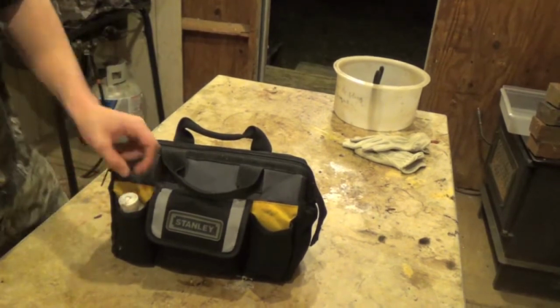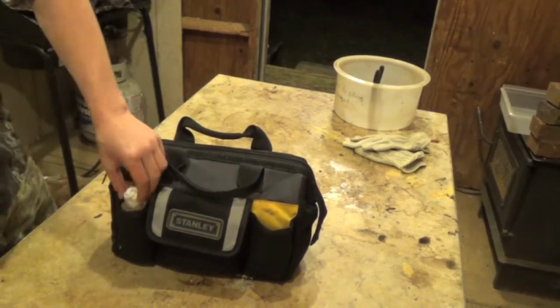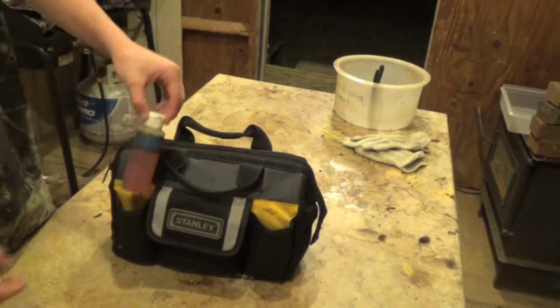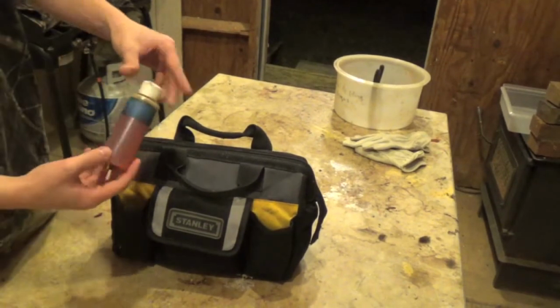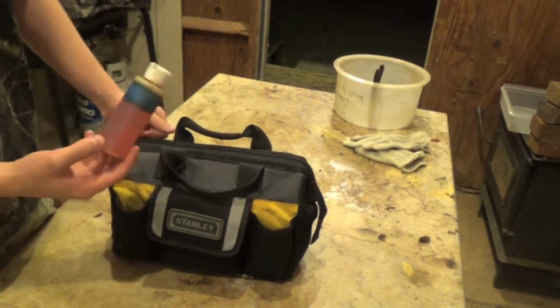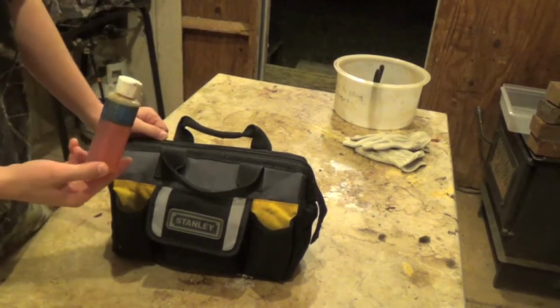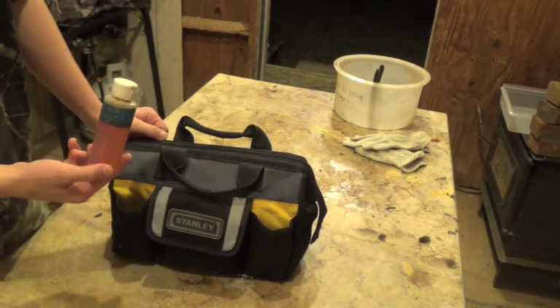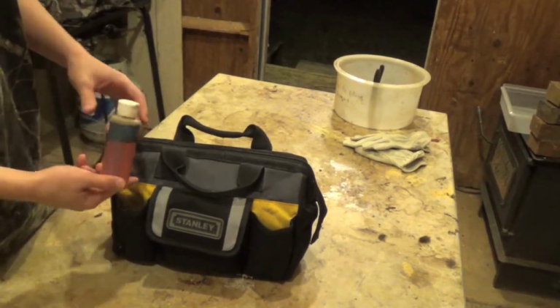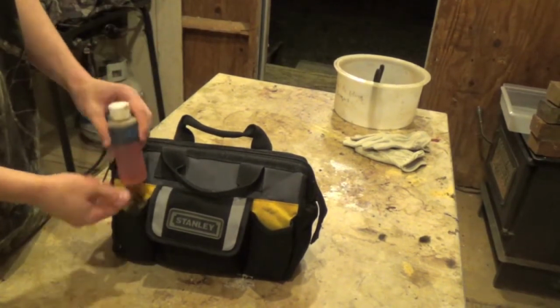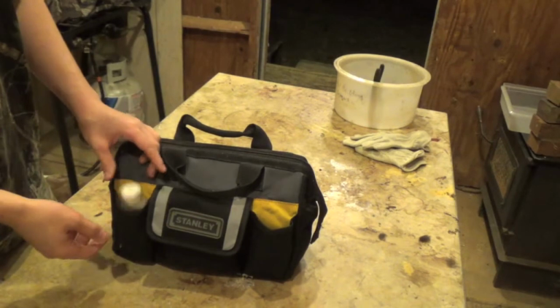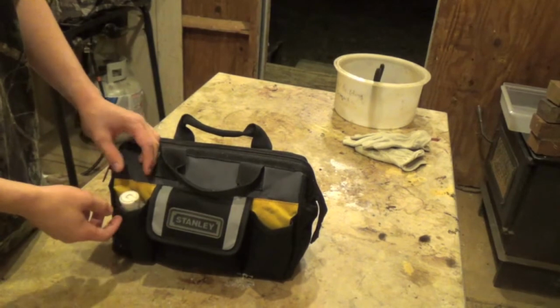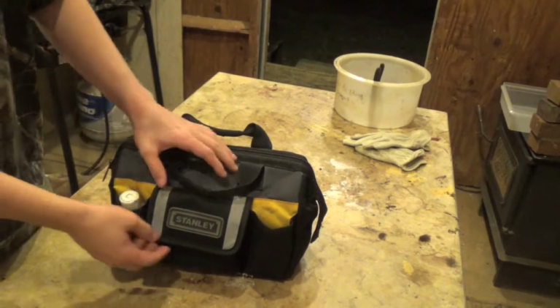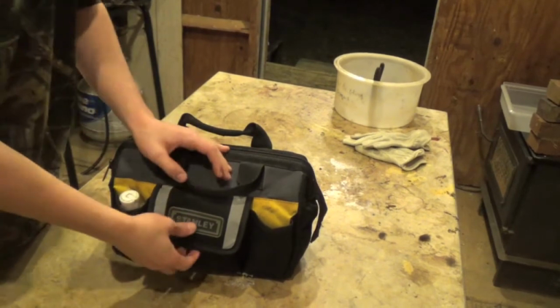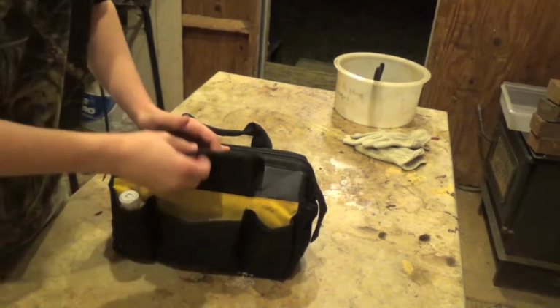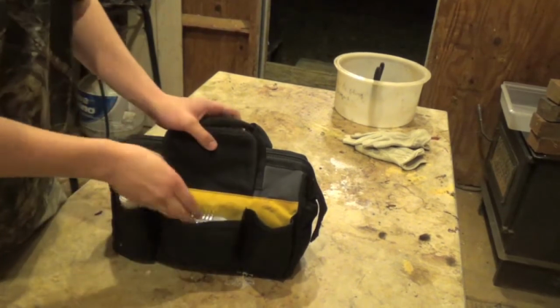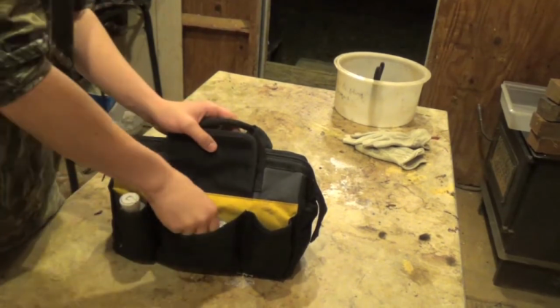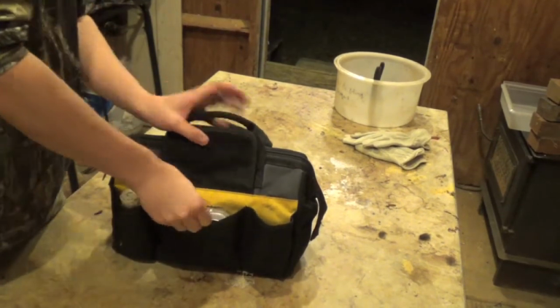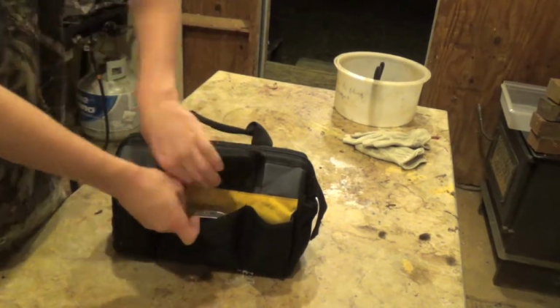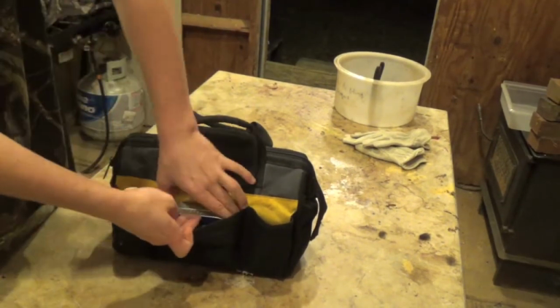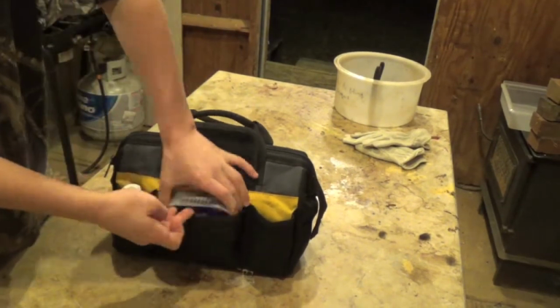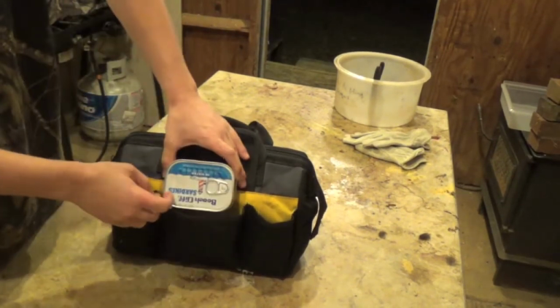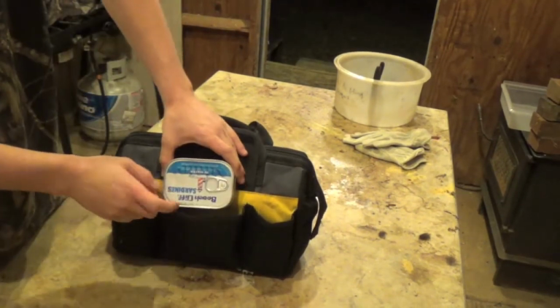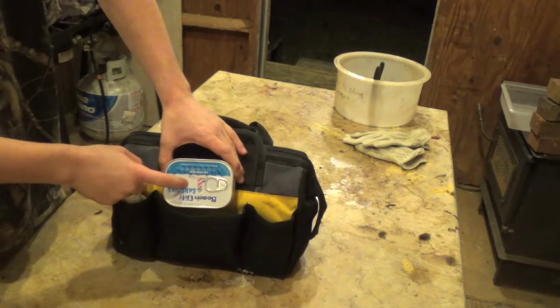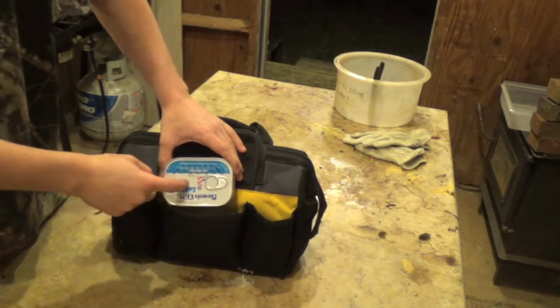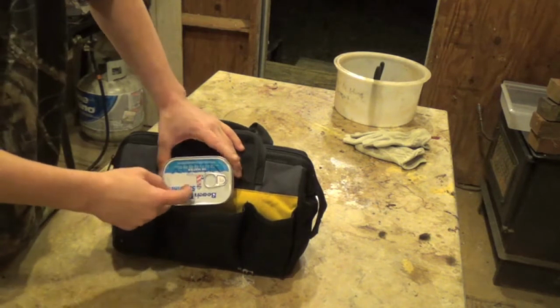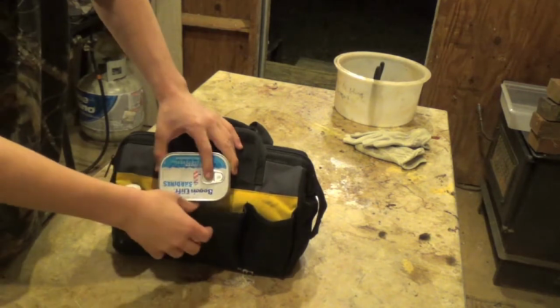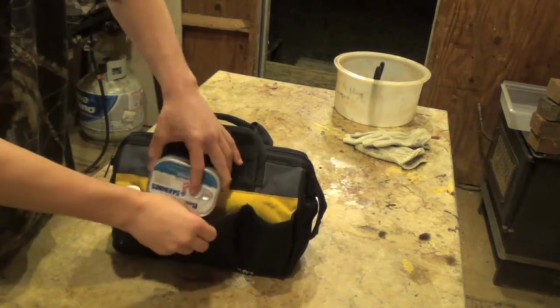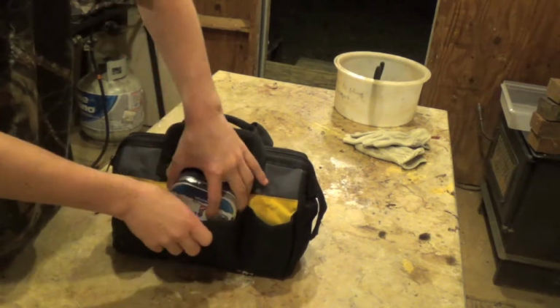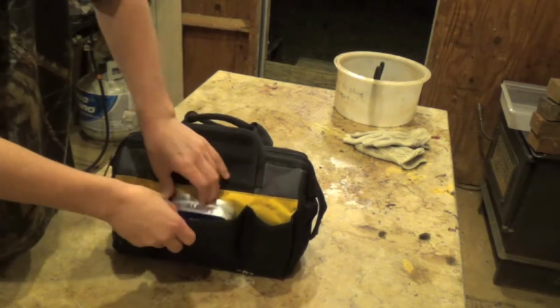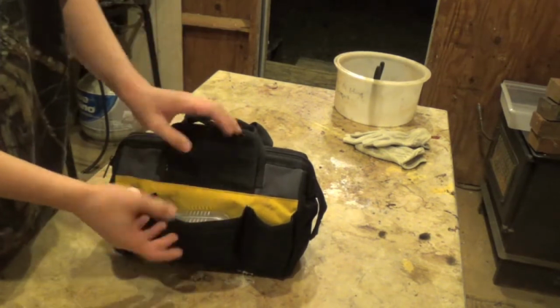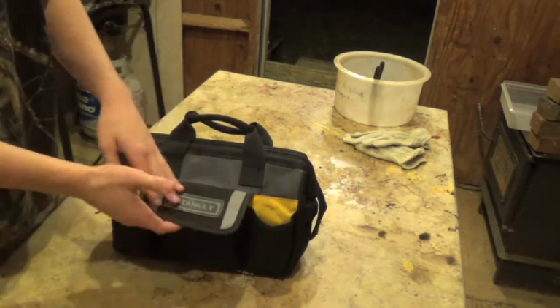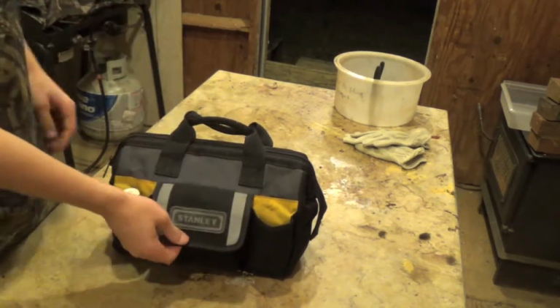I've got some fish oil that I use on my raccoon sets, and in this little handy dandy pocket I've got two cans of plain sardines in water — that's what I mean by plain.